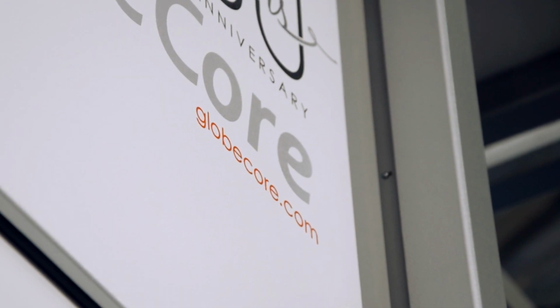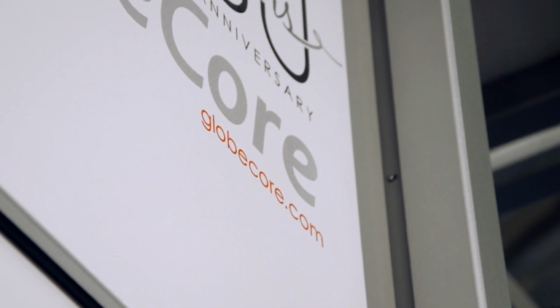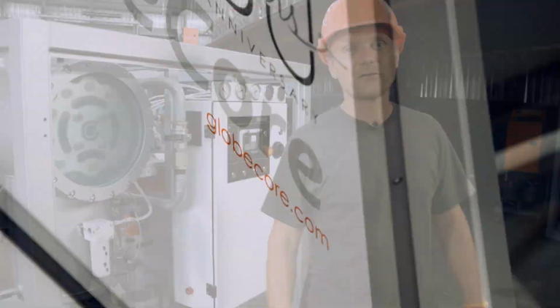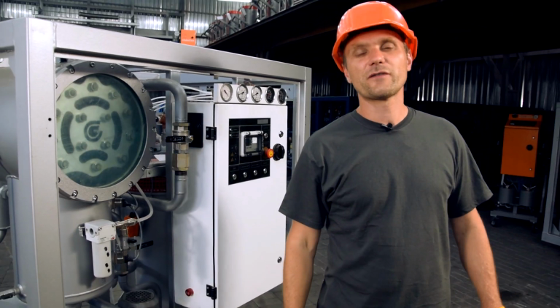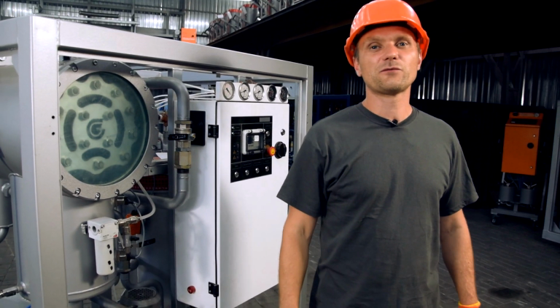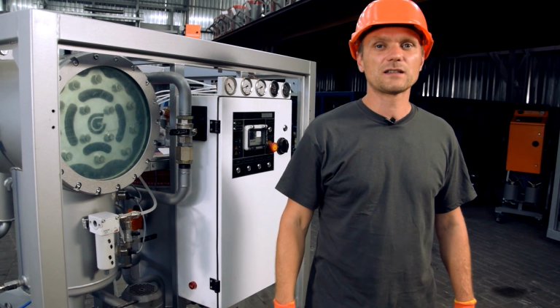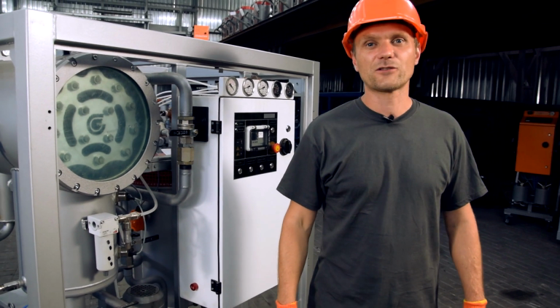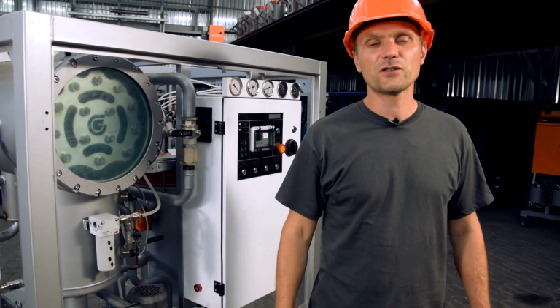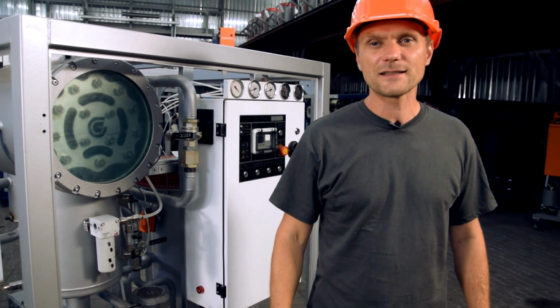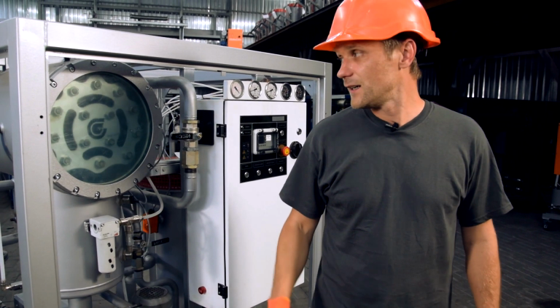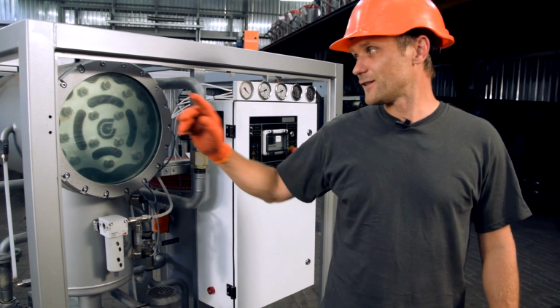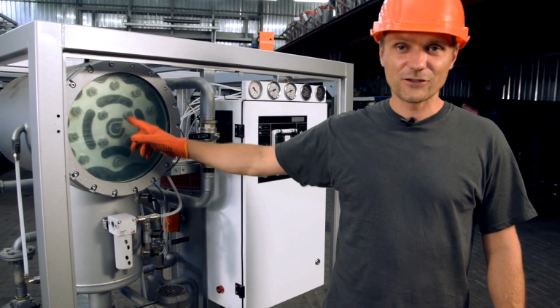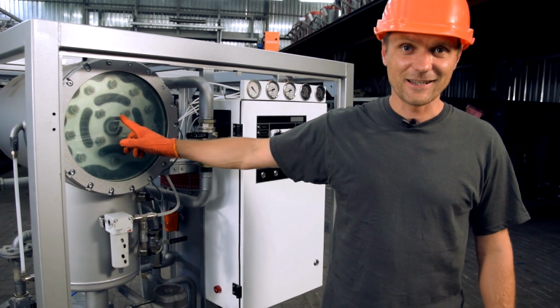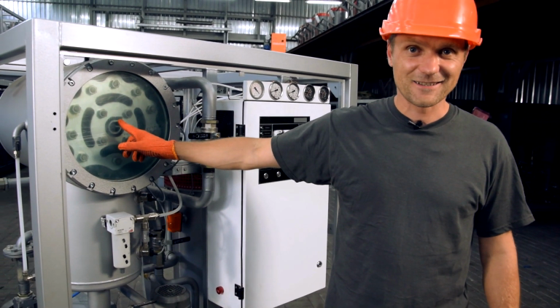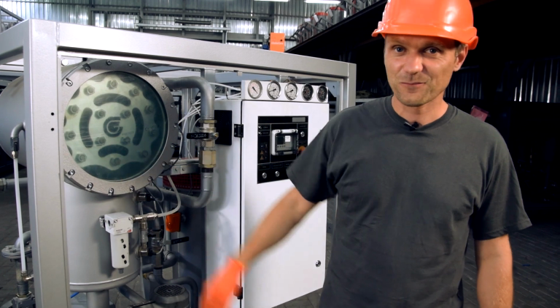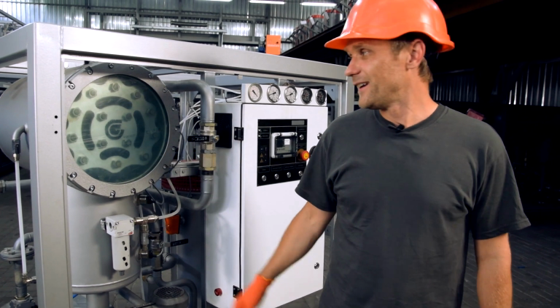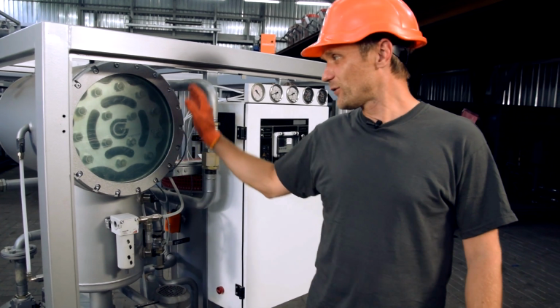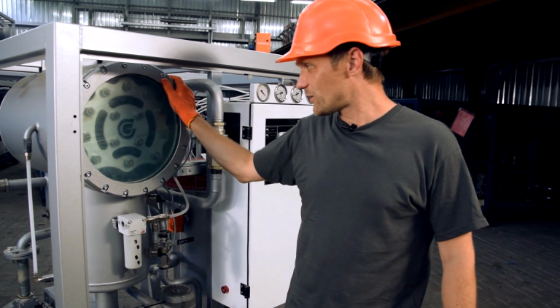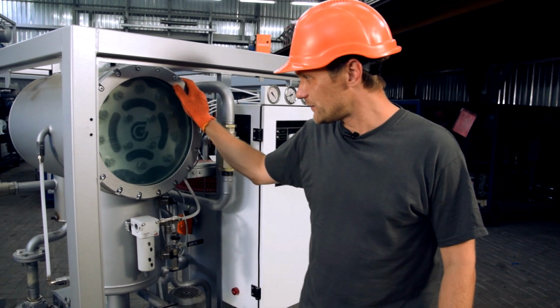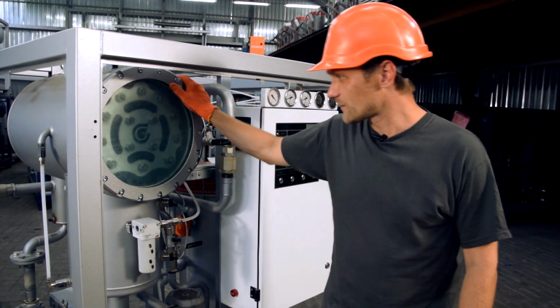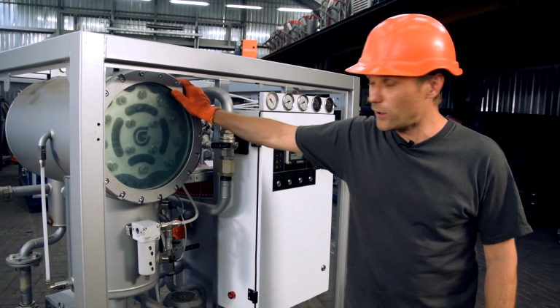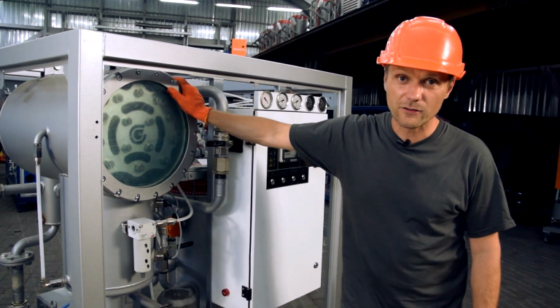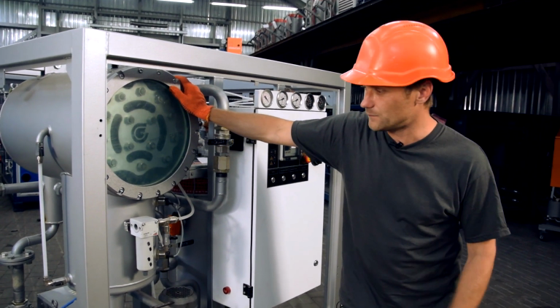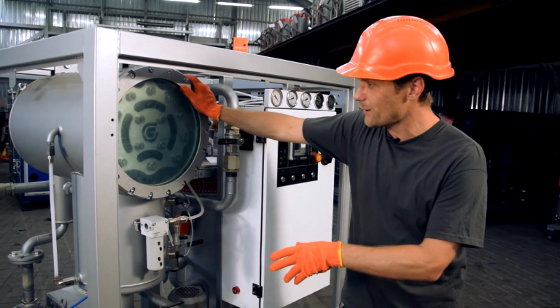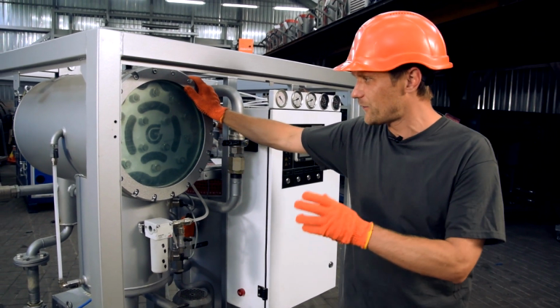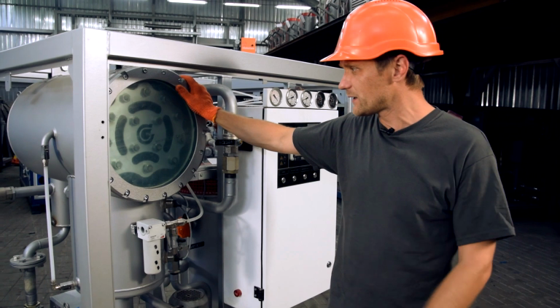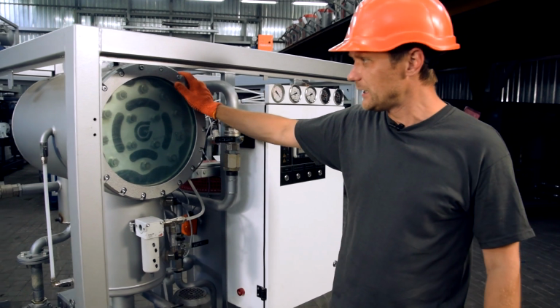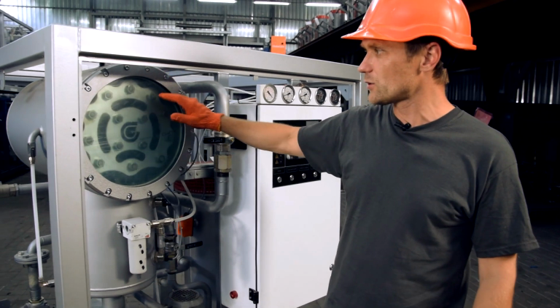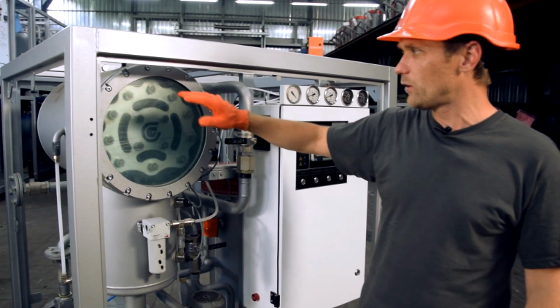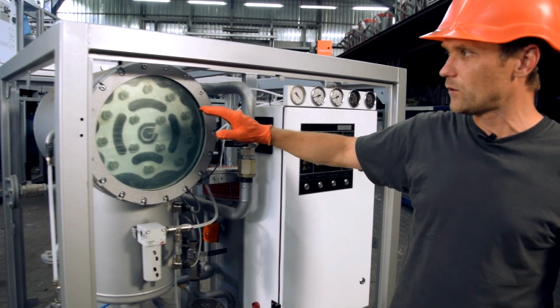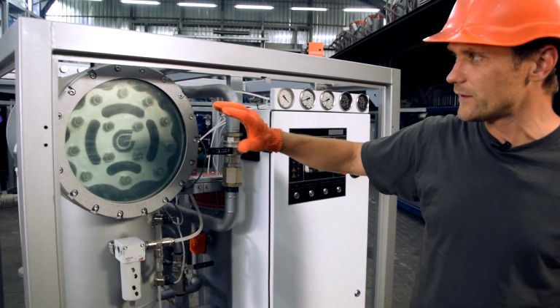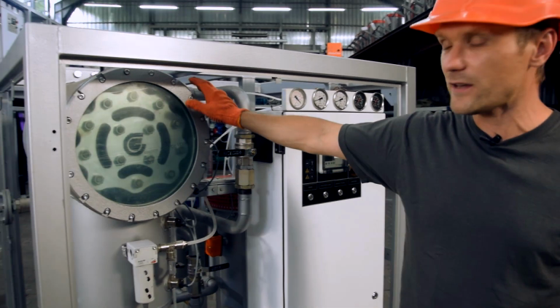The distinguishing feature of this unit, which you can see from the first glance, is this gorgeous side glass. In it you can observe oil behavior: bulbing, foaming, and evenness of the oil flow in the sprayer.